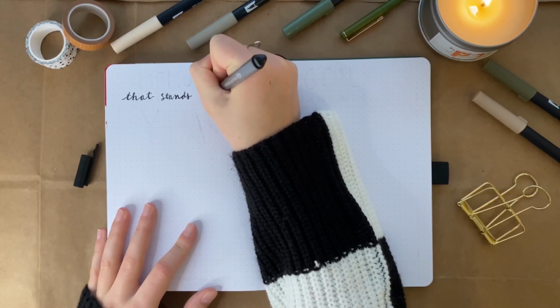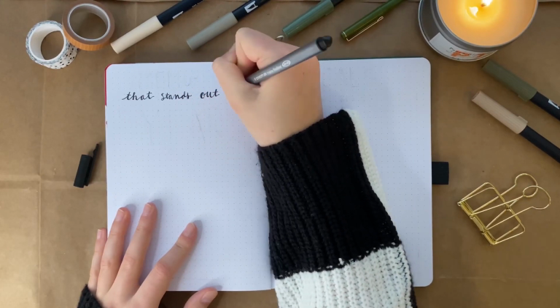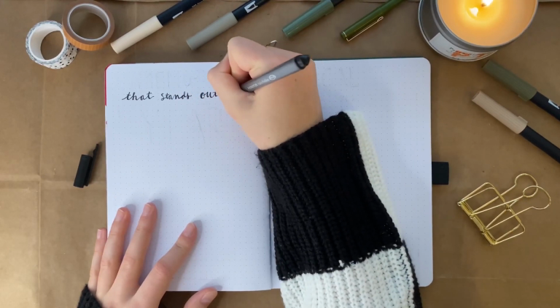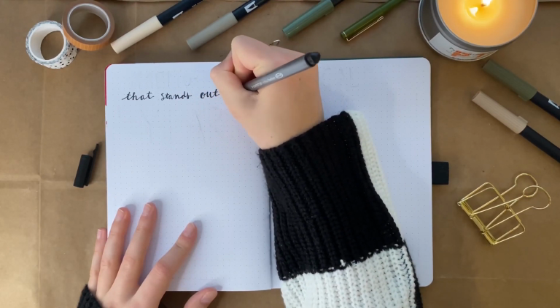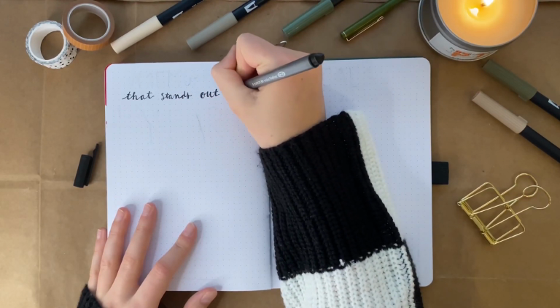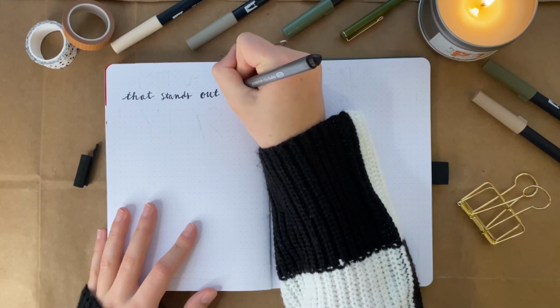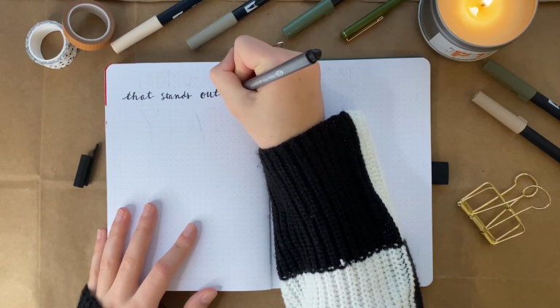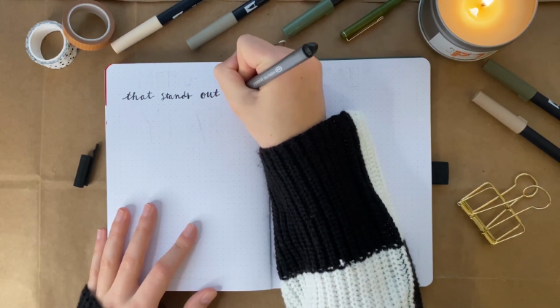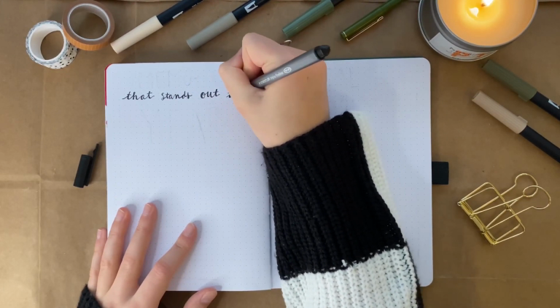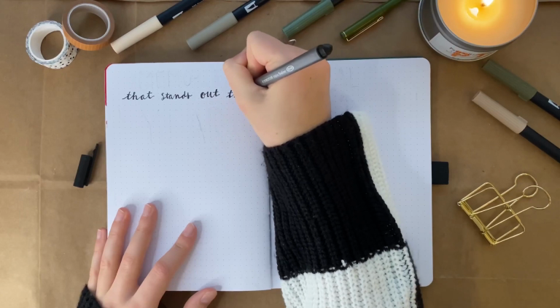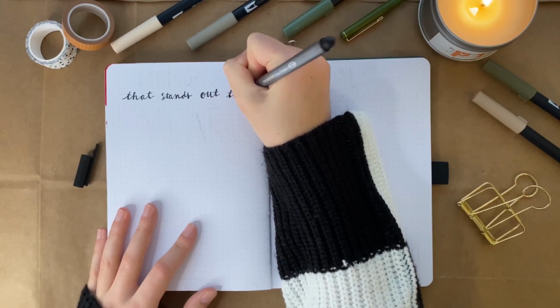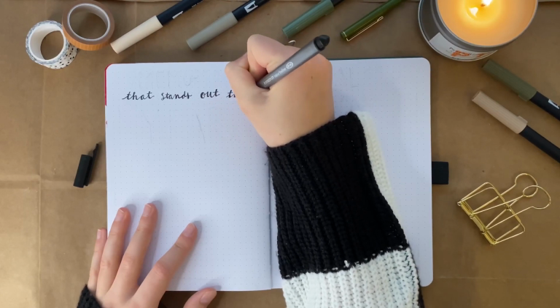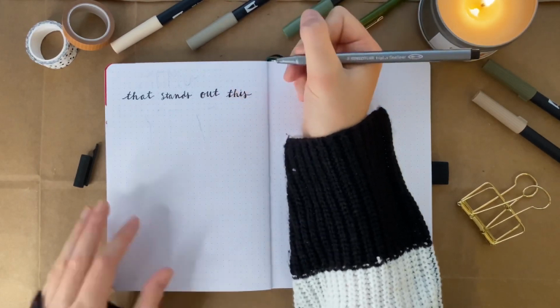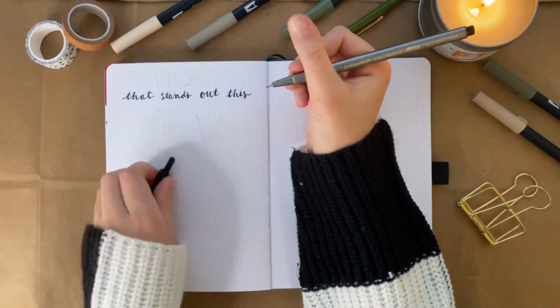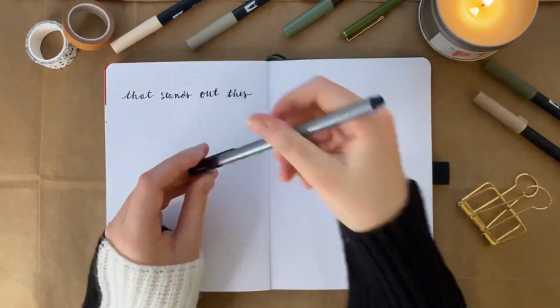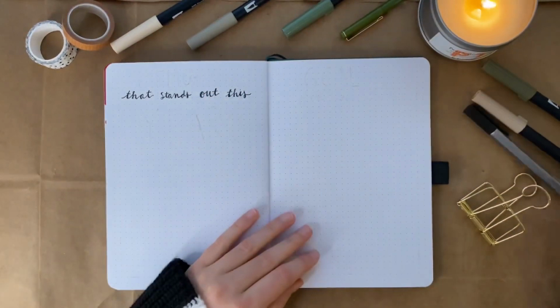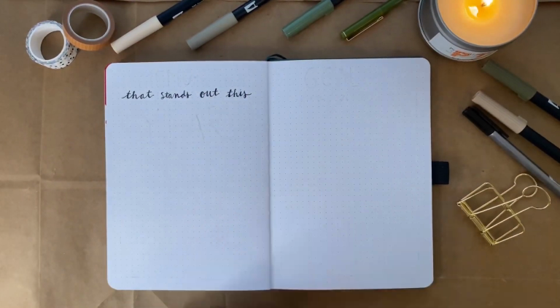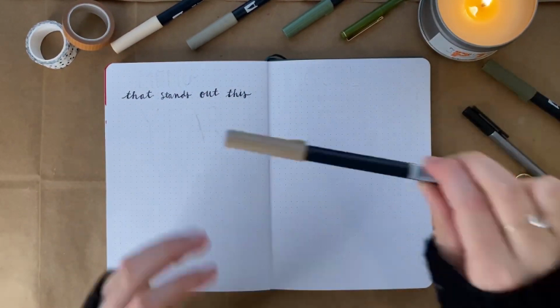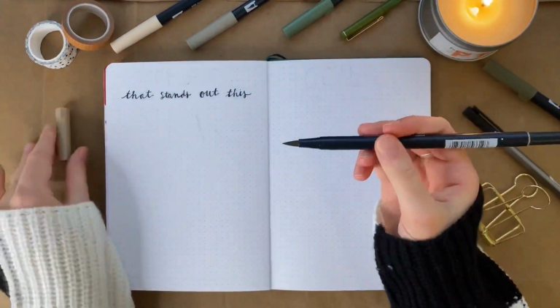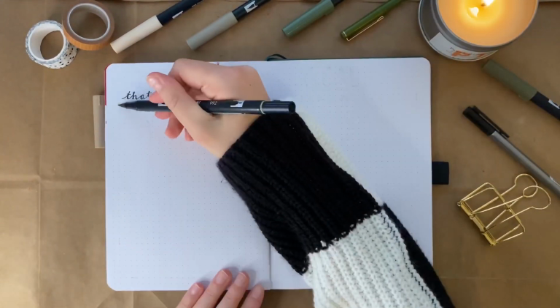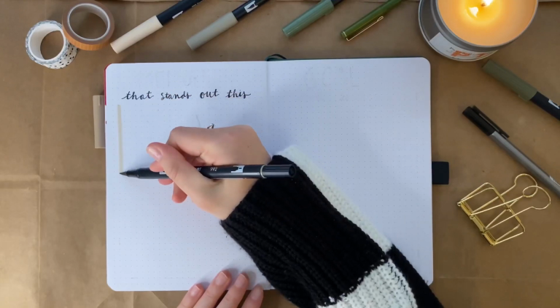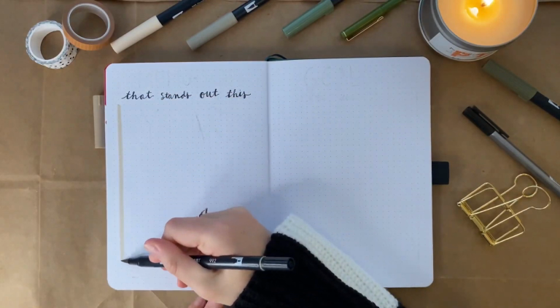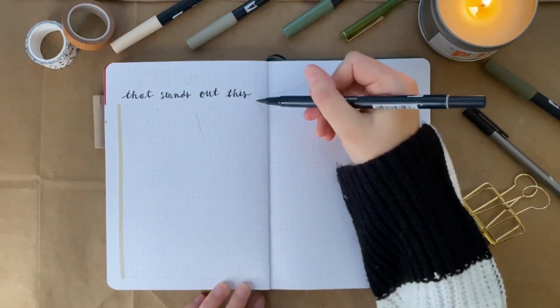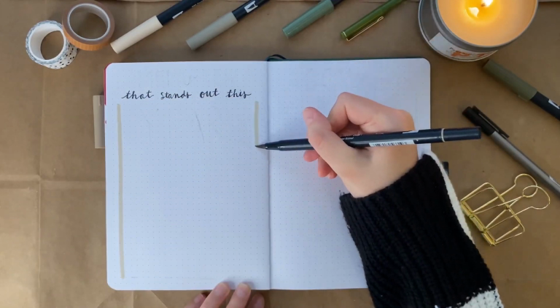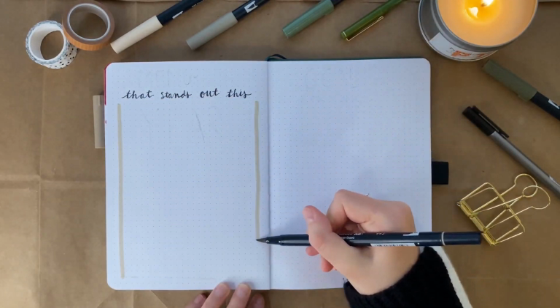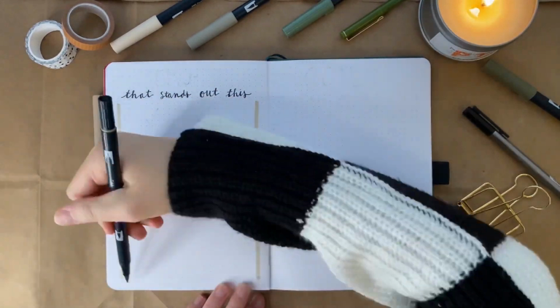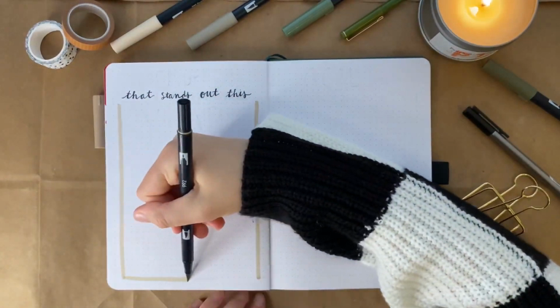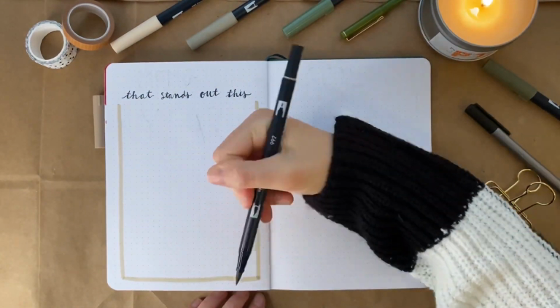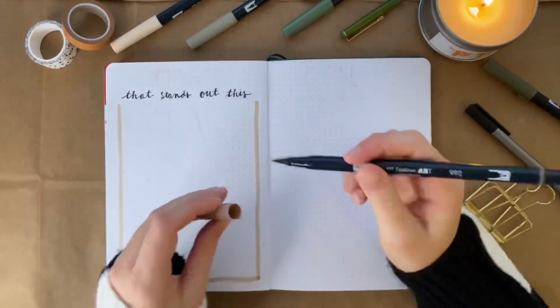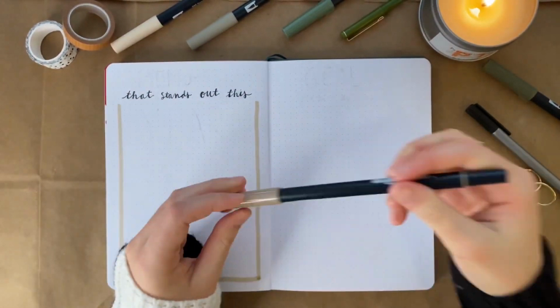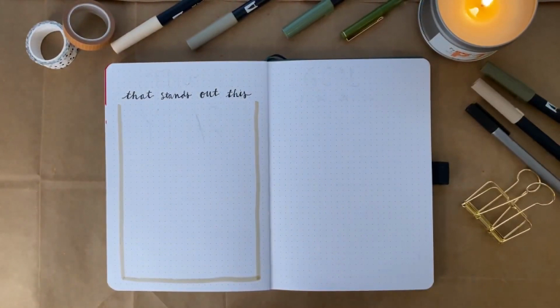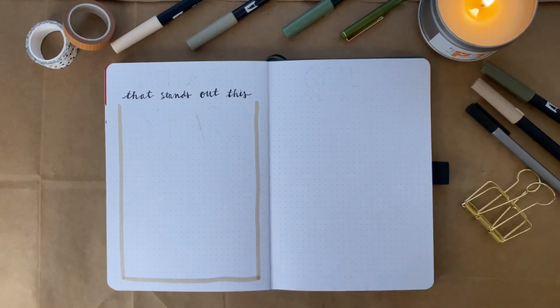For those of you who maybe don't bullet journal or do it a little differently, you could totally just write this on a piece of paper or write it in the notes of your phone and look back on it each year. I think that would be so special, and I can't wait to fill out this page.